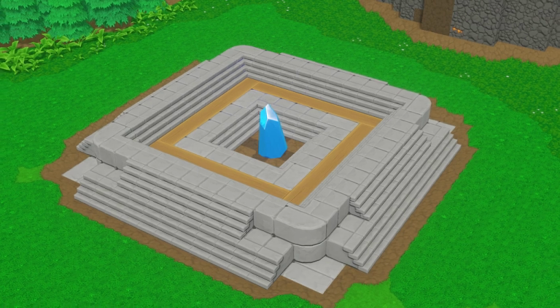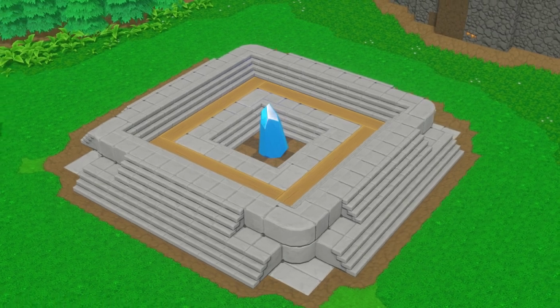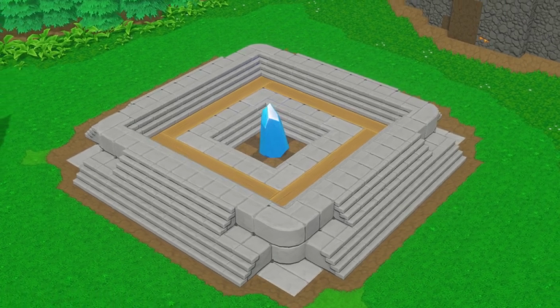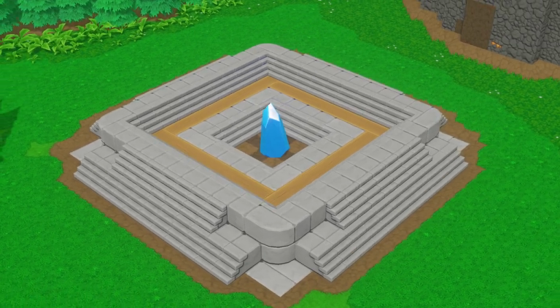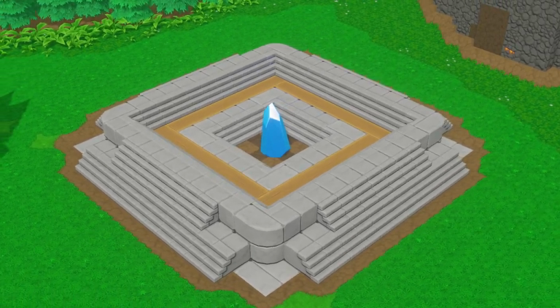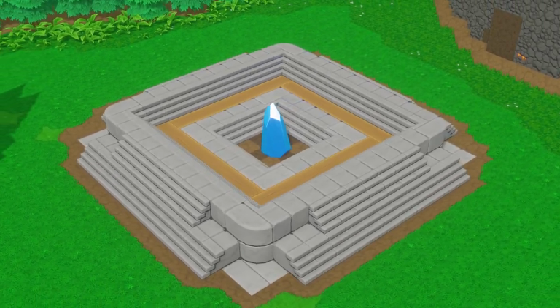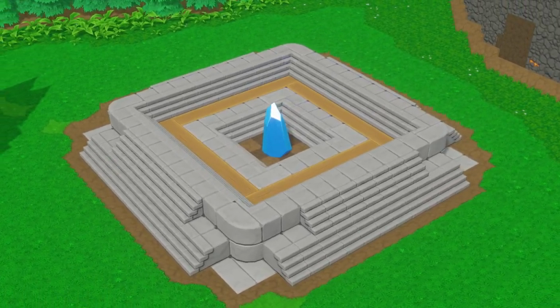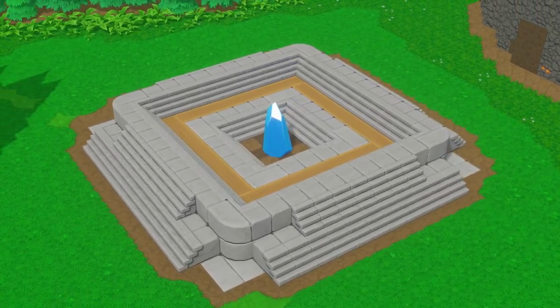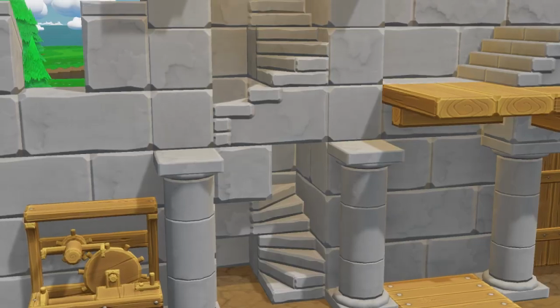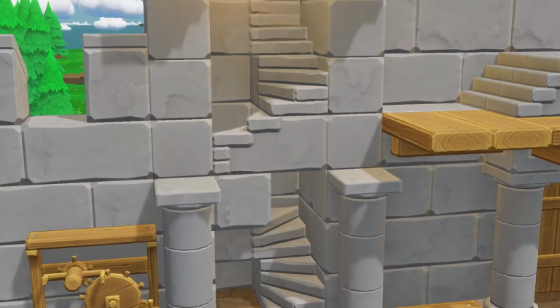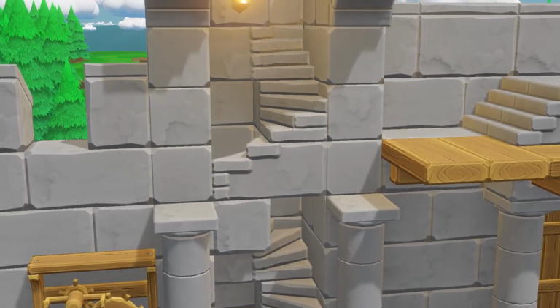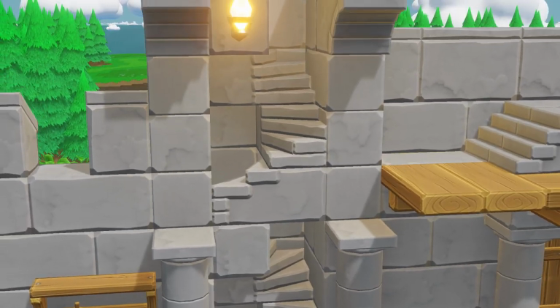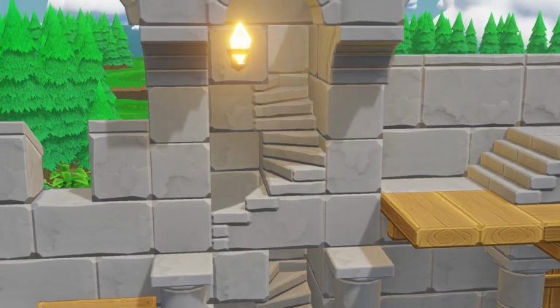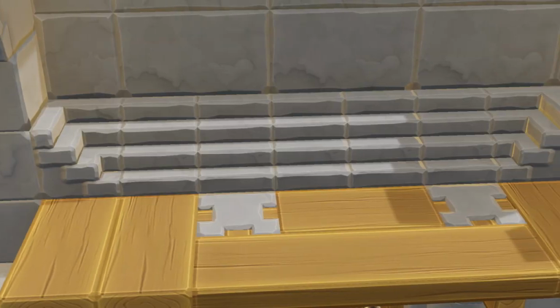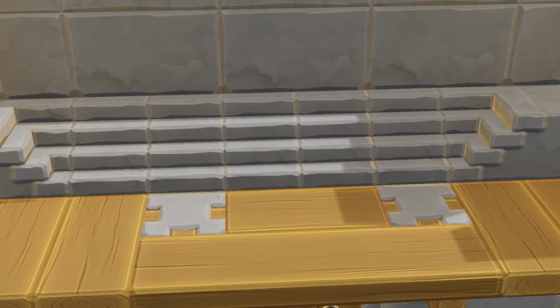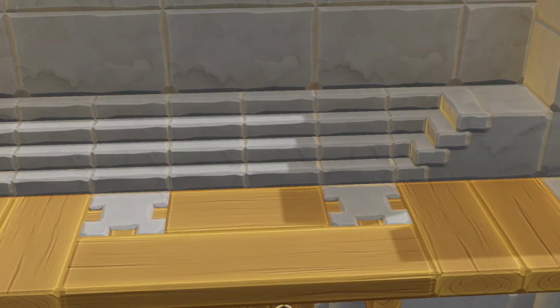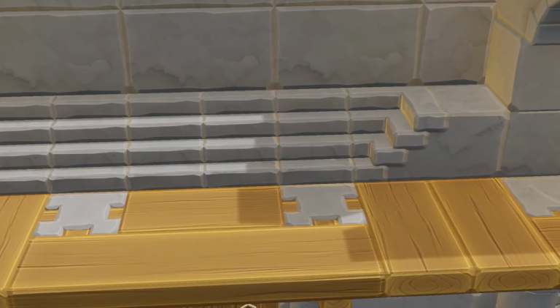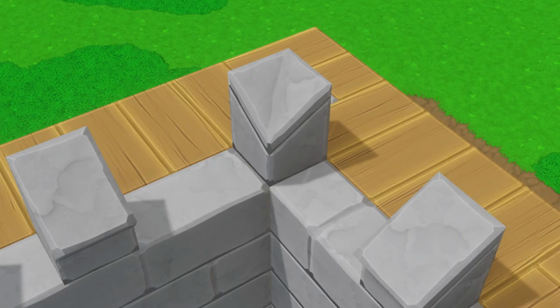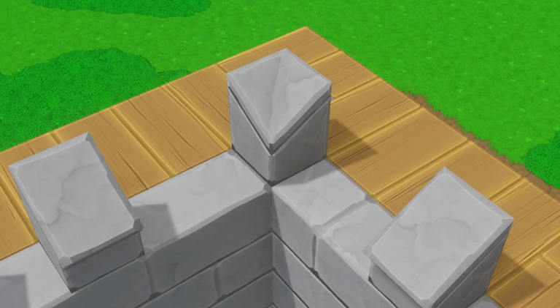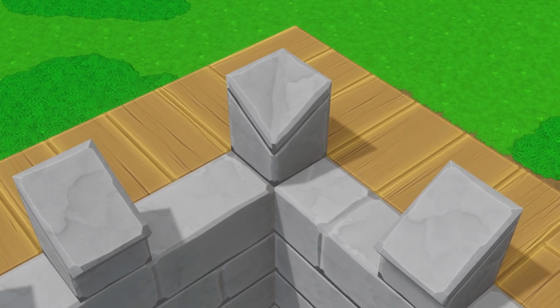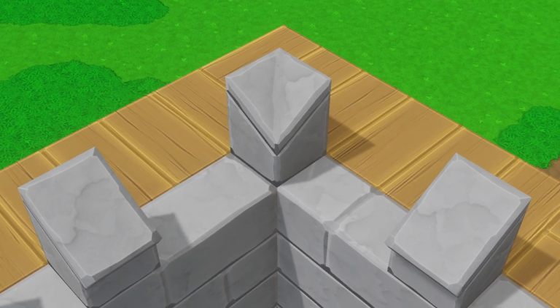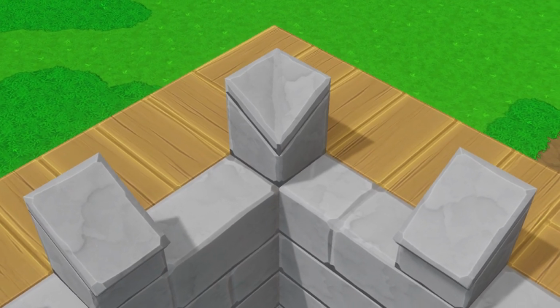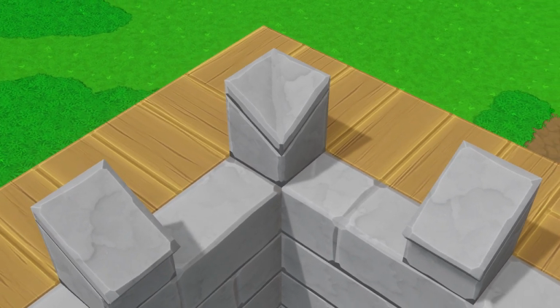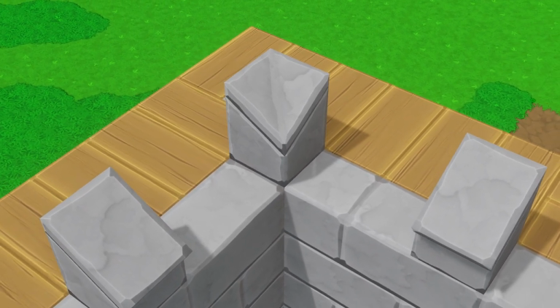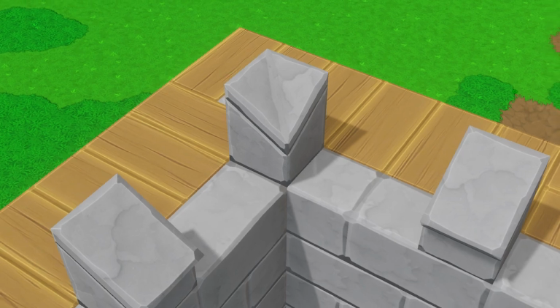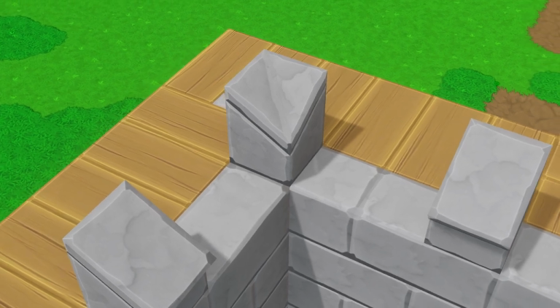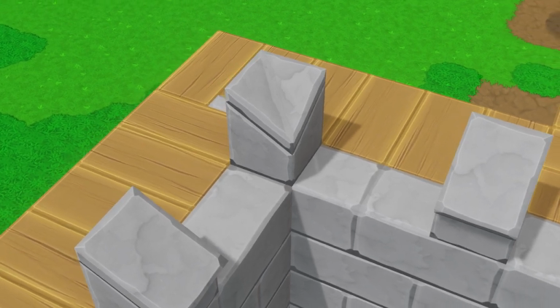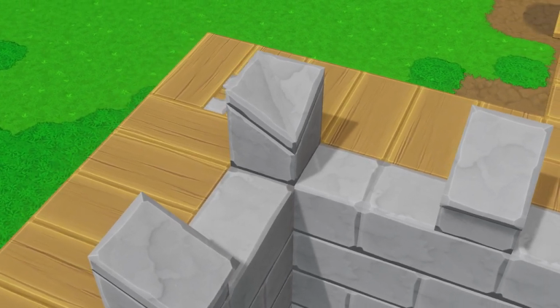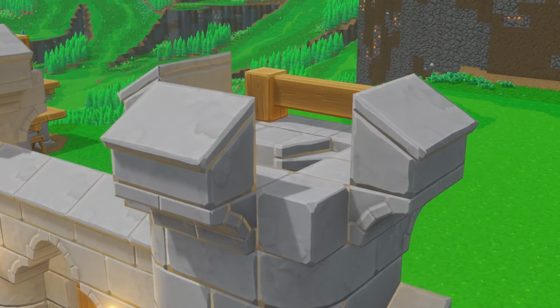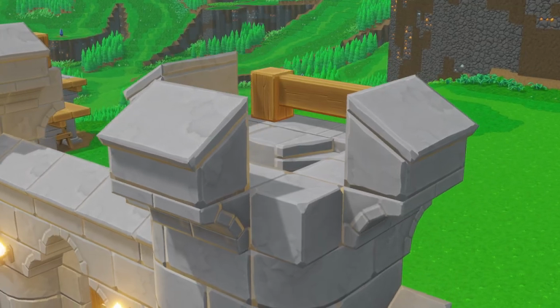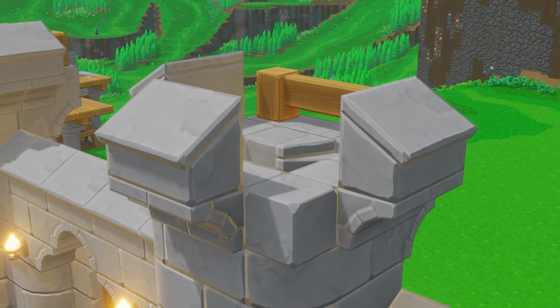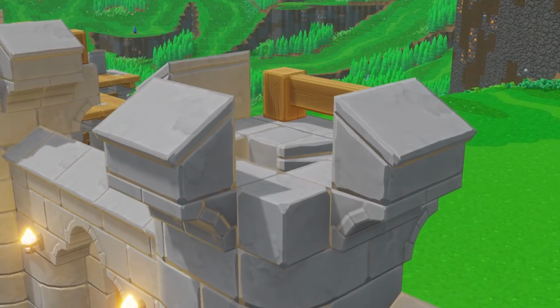There are now seven different types of stairs including half stairs, spiral stairs, and stair corners, which will allow you to build pretty much any style you want for your castle. We also added two new merlan variants to complete the set: the concave merlan and the double merlan.